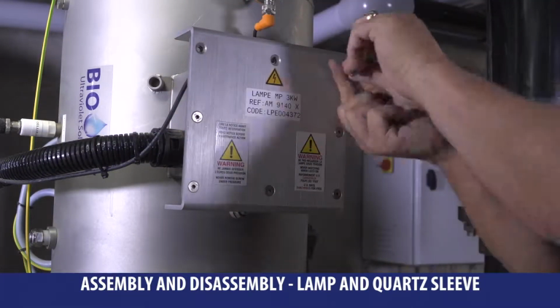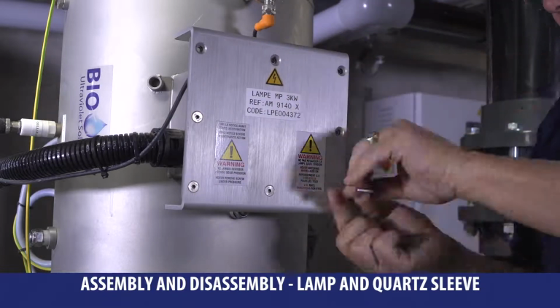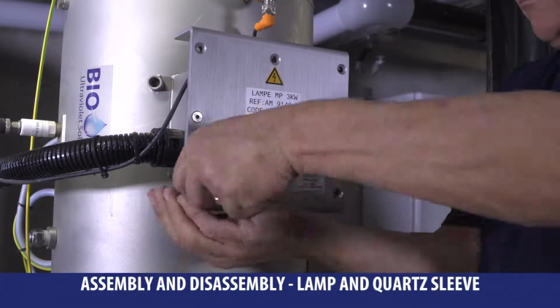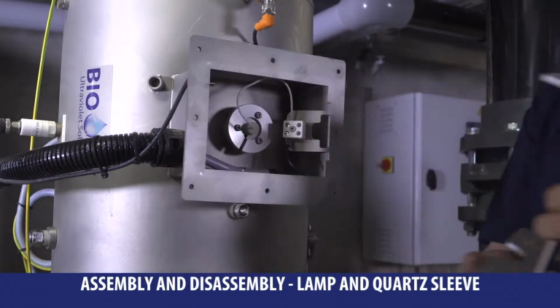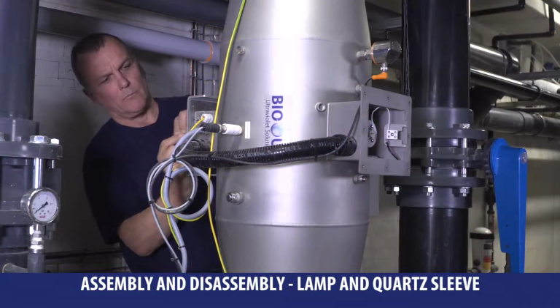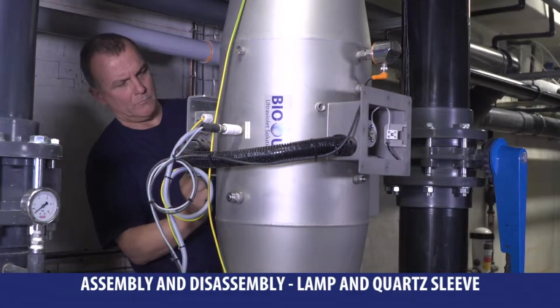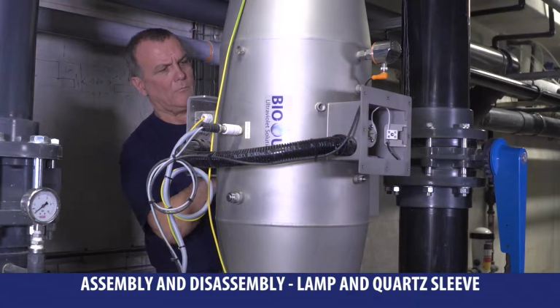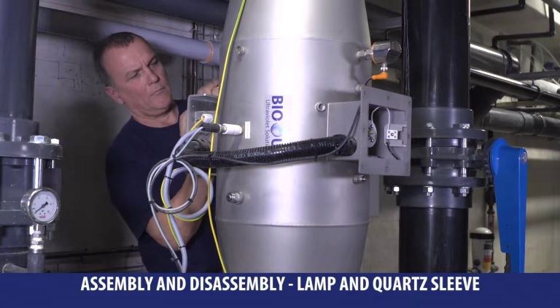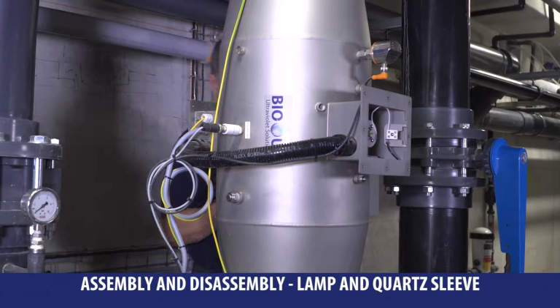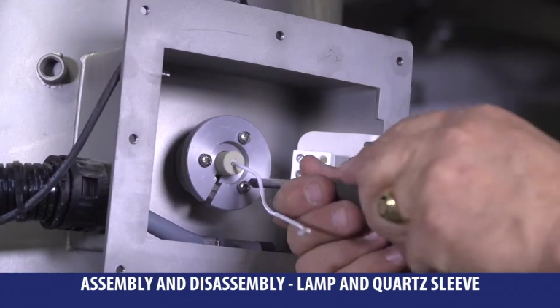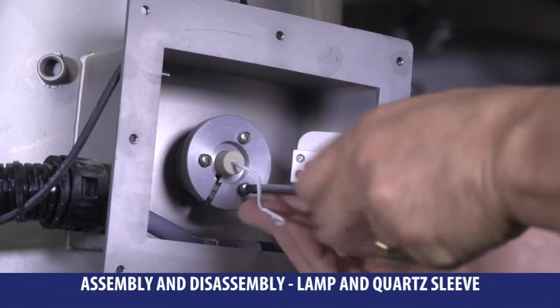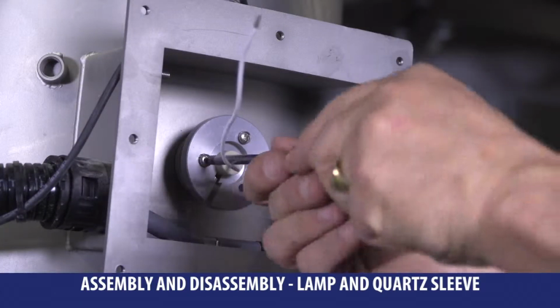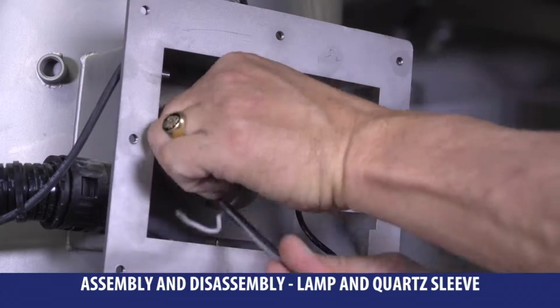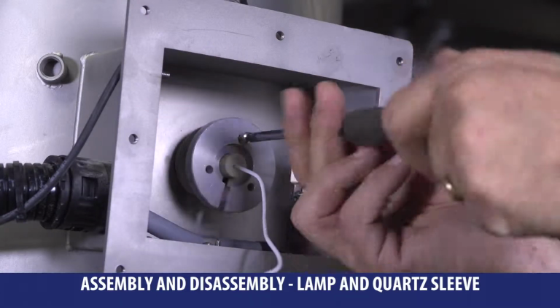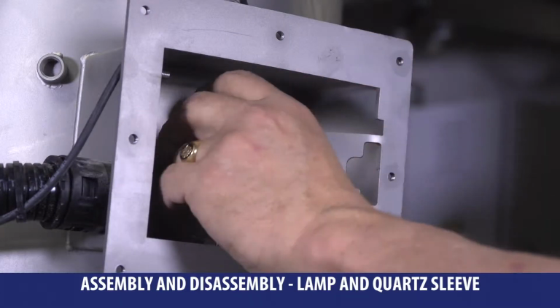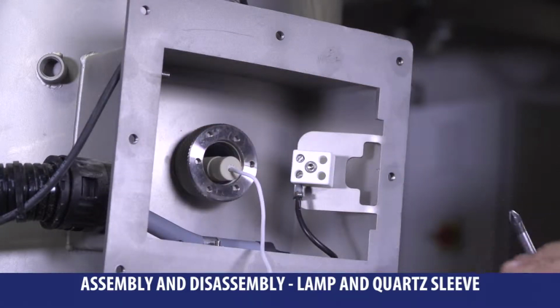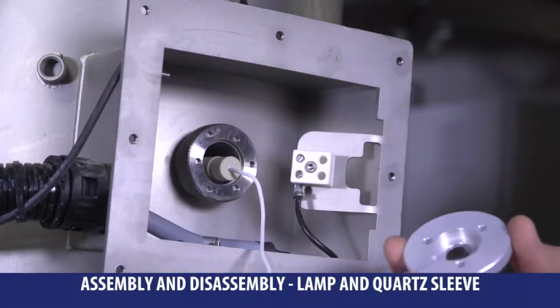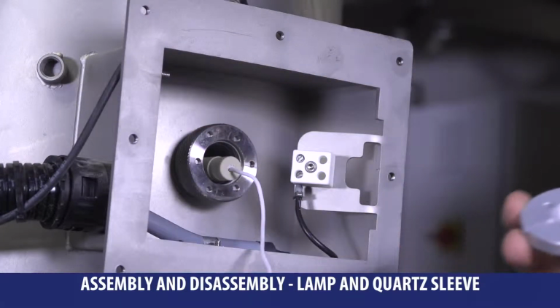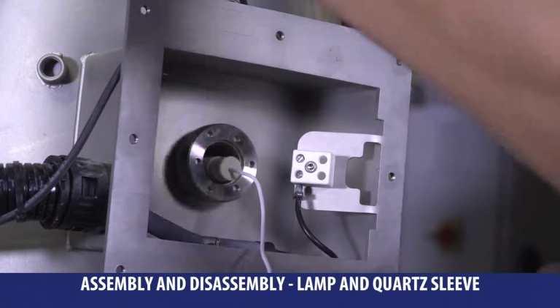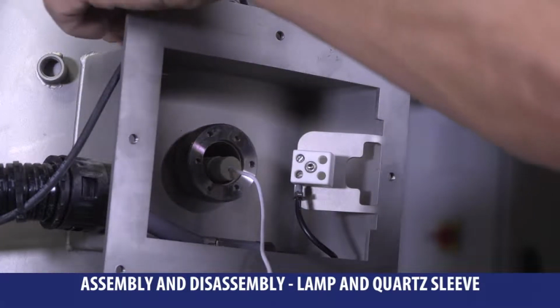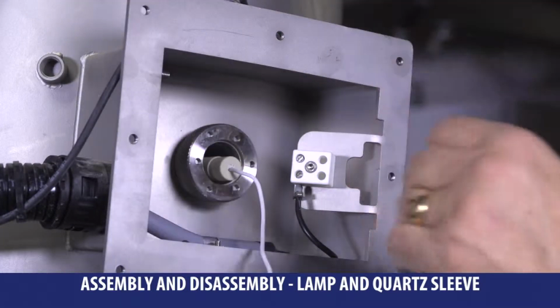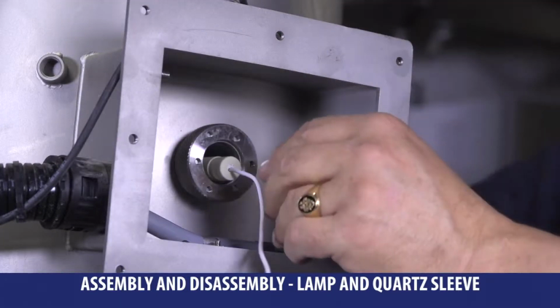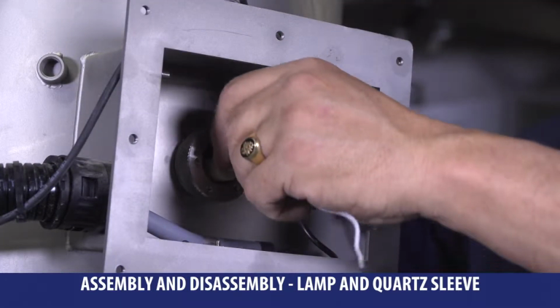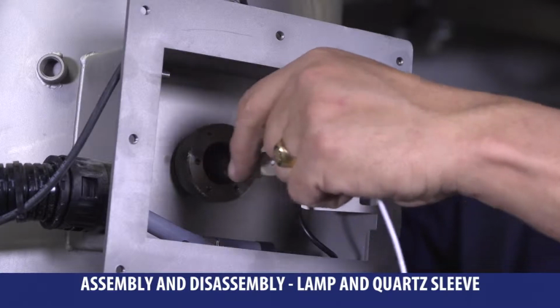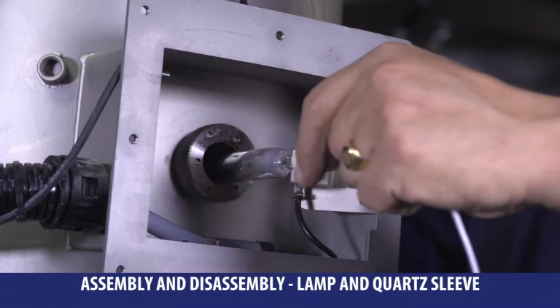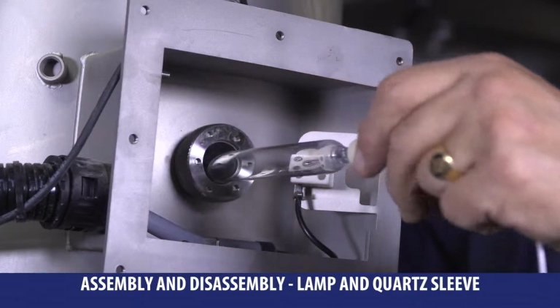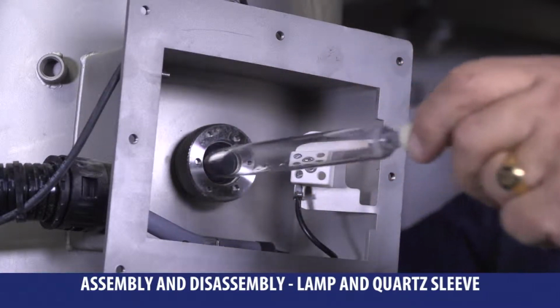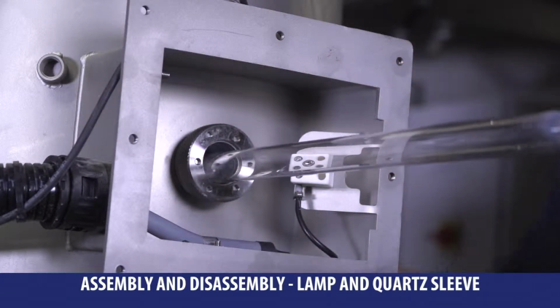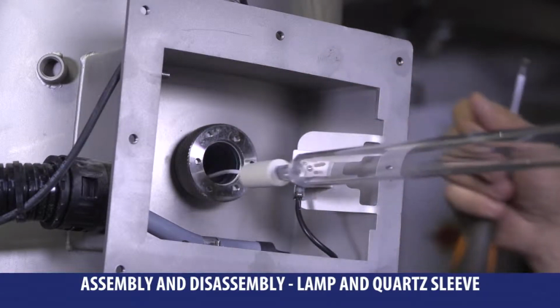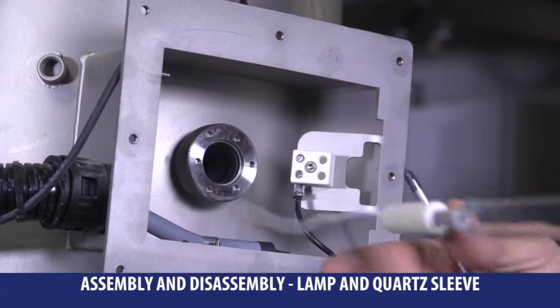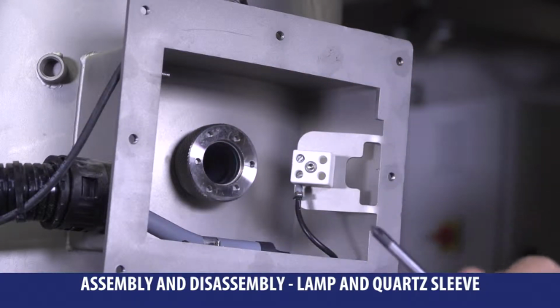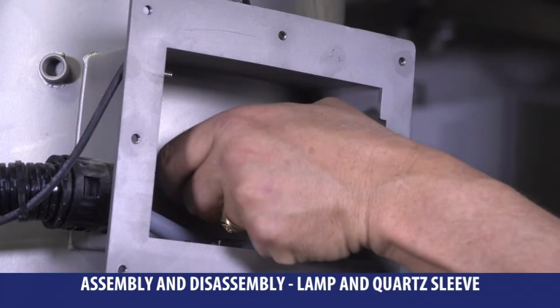Once it is empty, remove the lamp hoods located on each side of the reactor. Unplug the lamp. Remove centering rings and take off the lamp softly, pulling its extremity. Then screw the knurled nuts with your hand from each side.